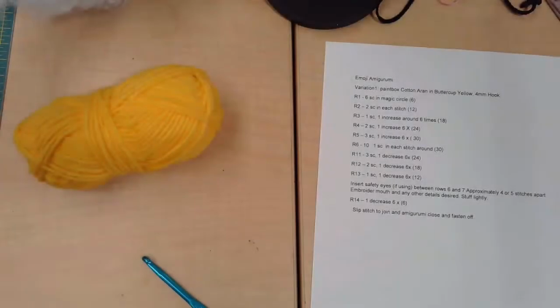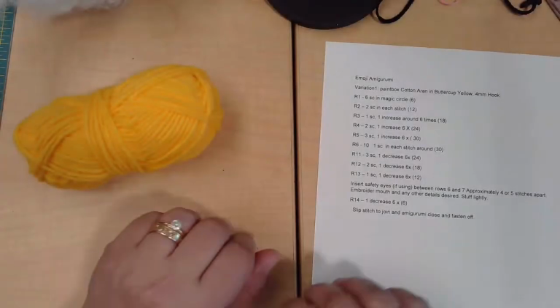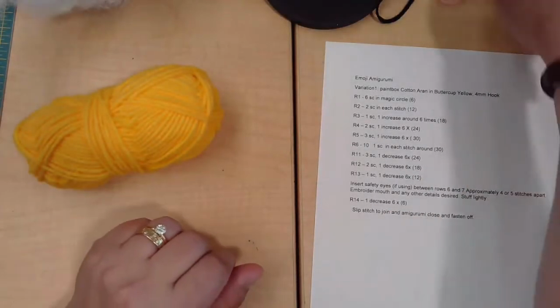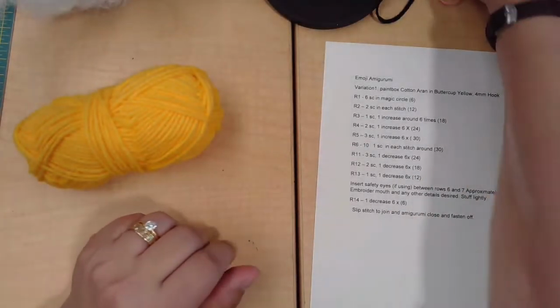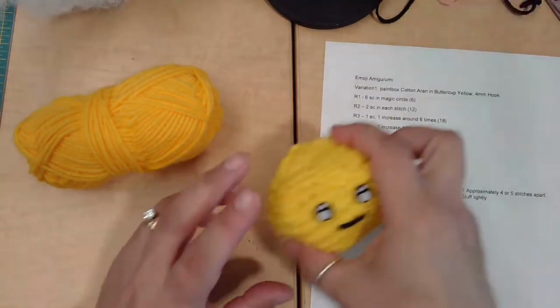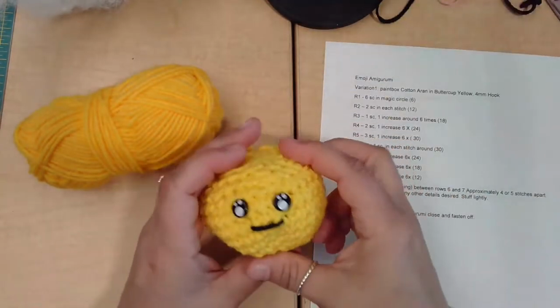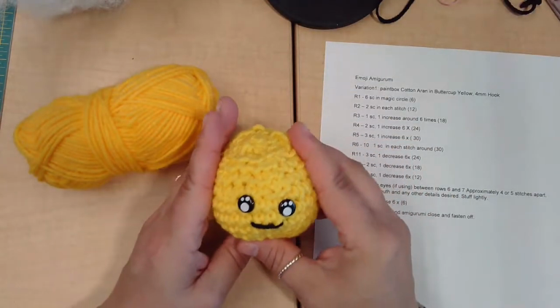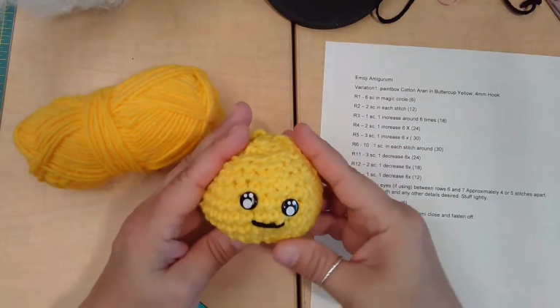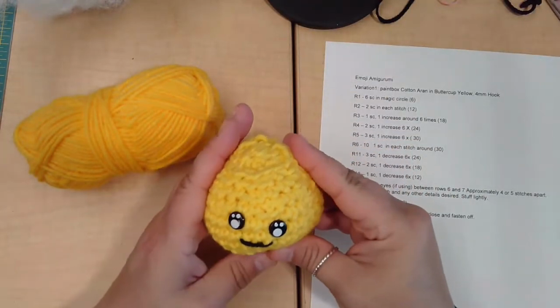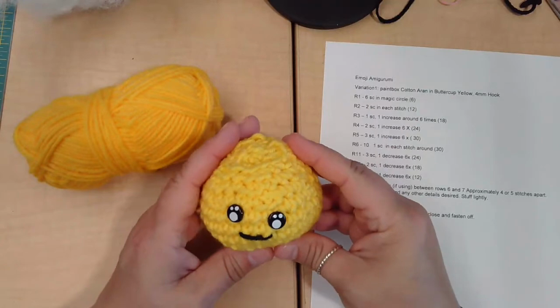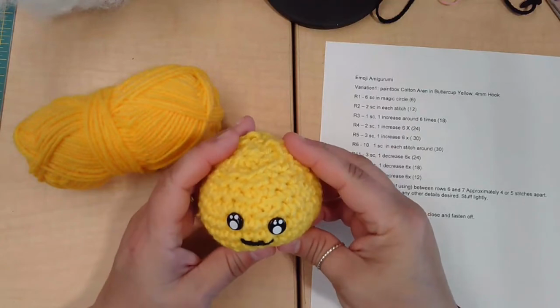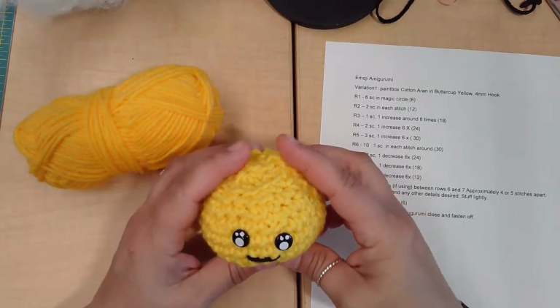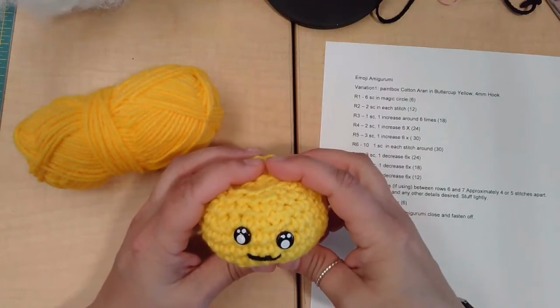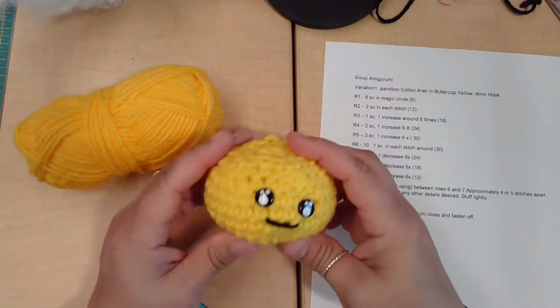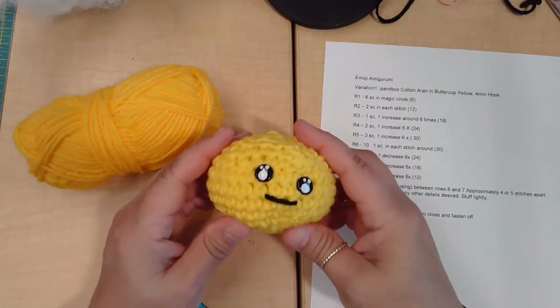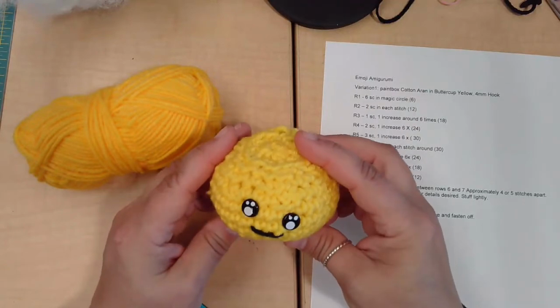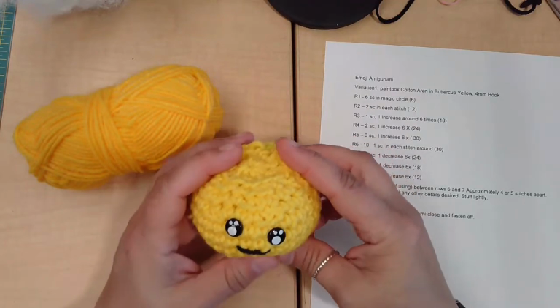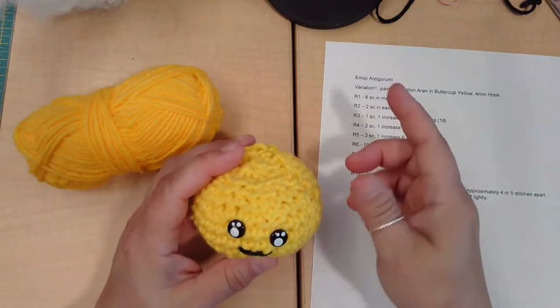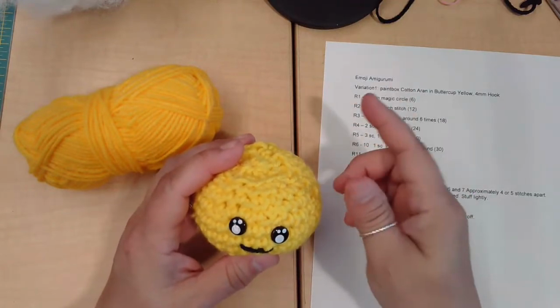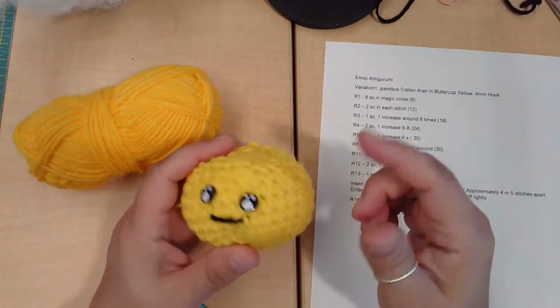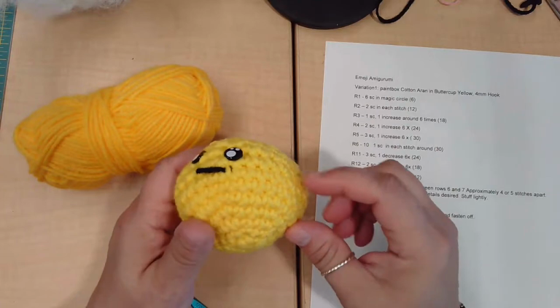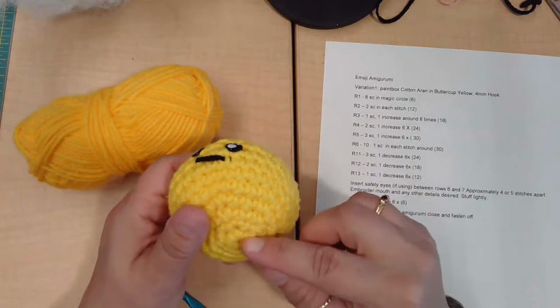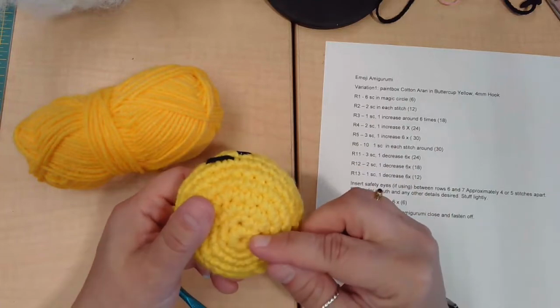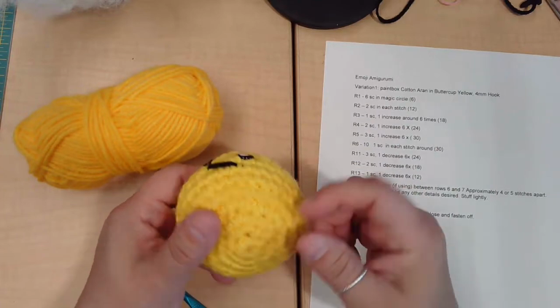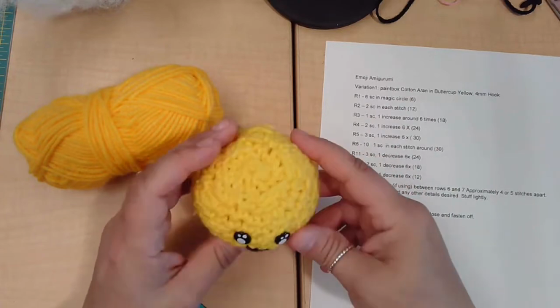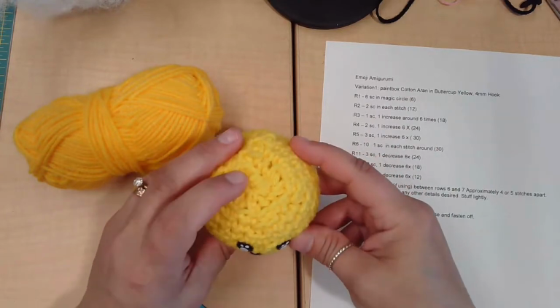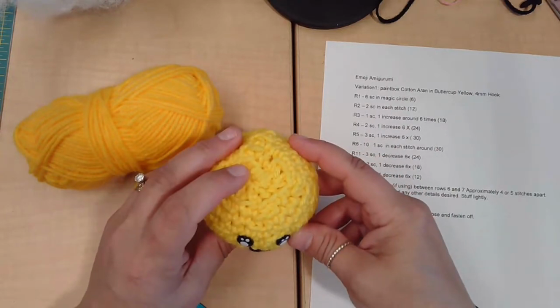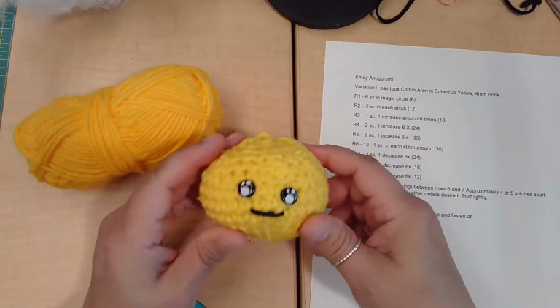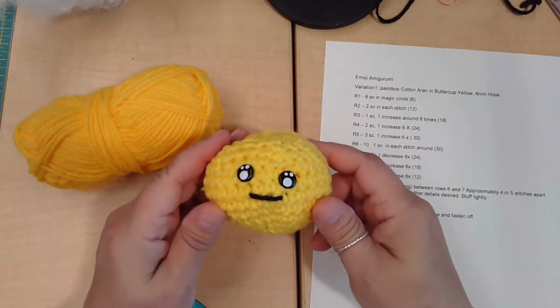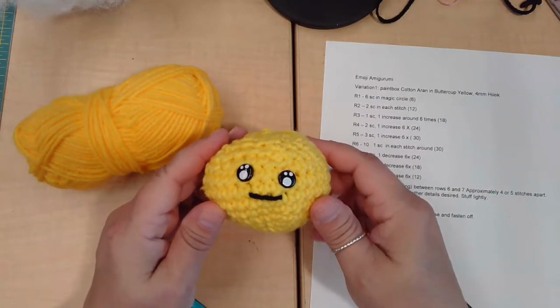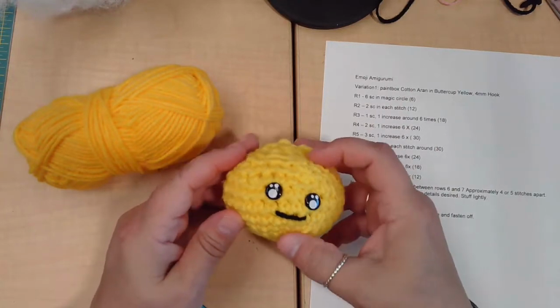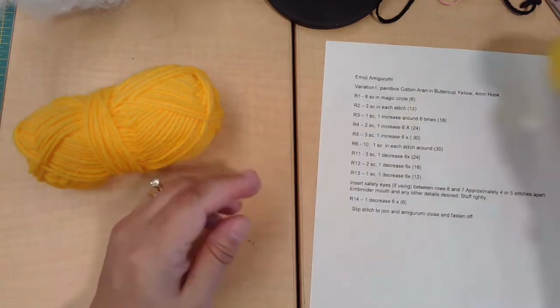Hi everyone! Here's the complete tutorial from beginning to end for me creating a crochet emoji ball. We're going to go from the very beginning when you make a magic circle to an amigurumi close and everything in between.